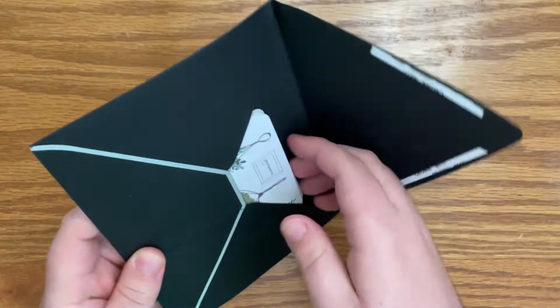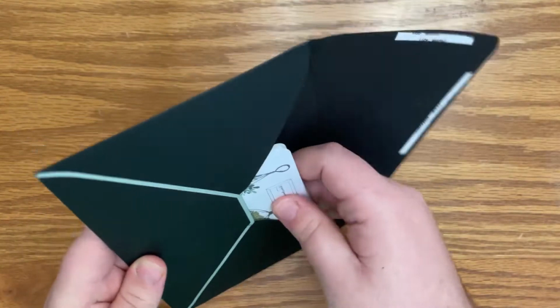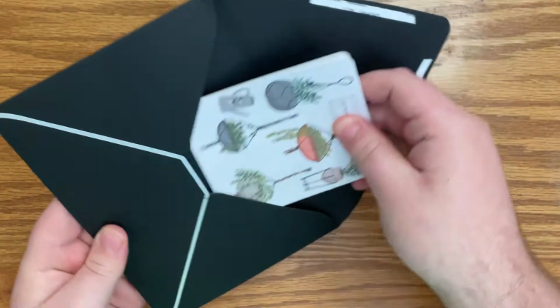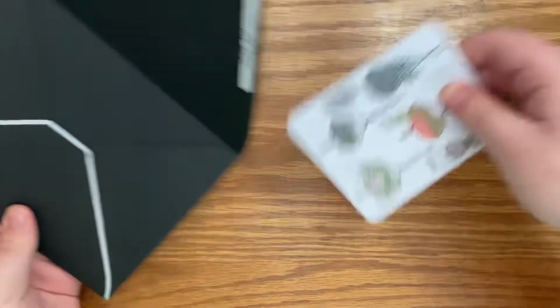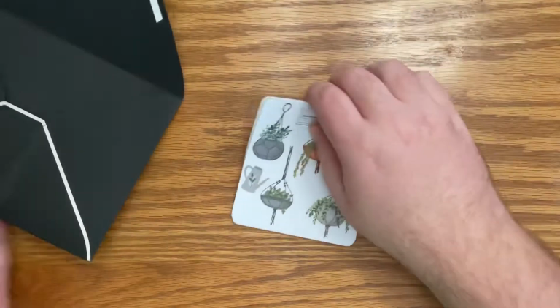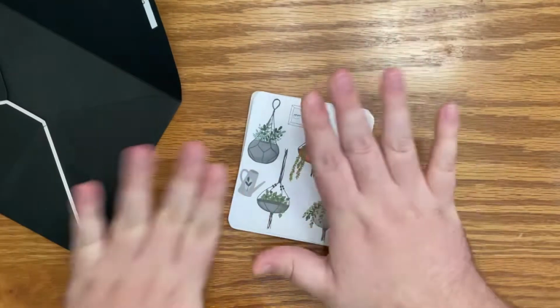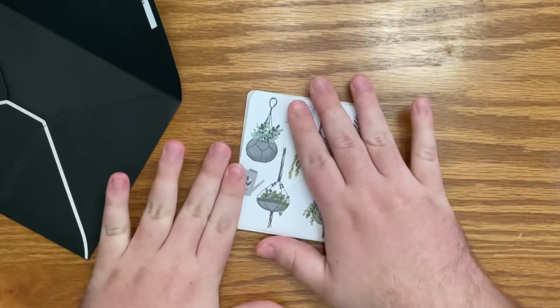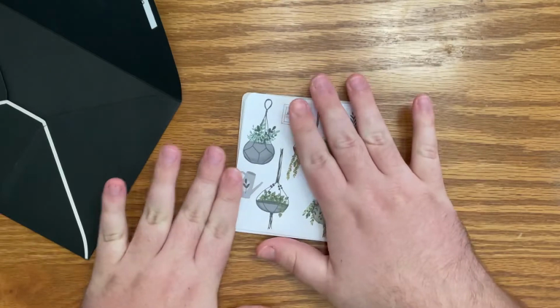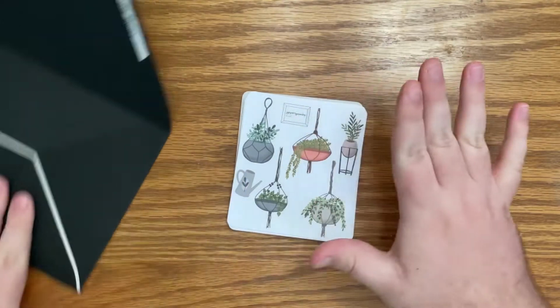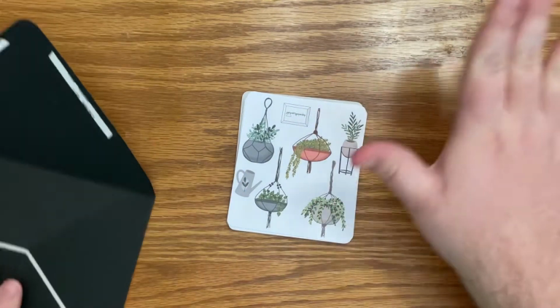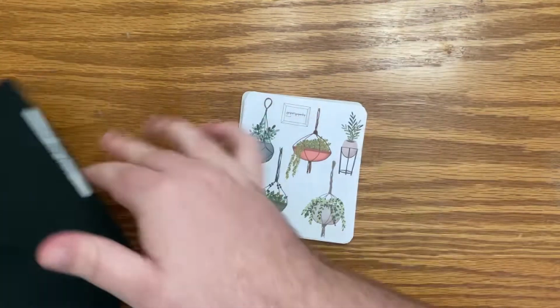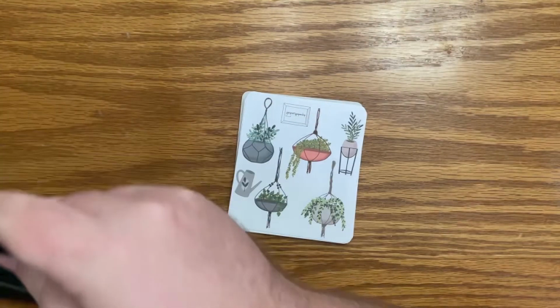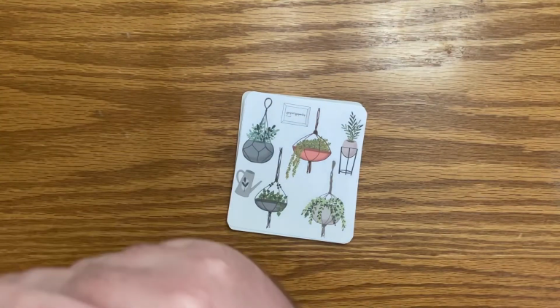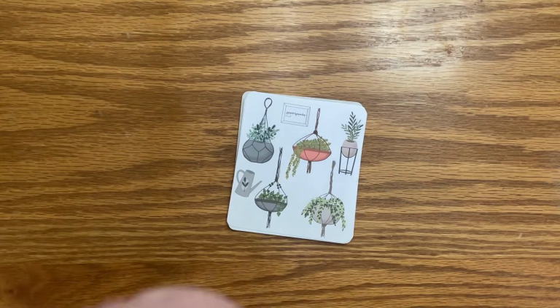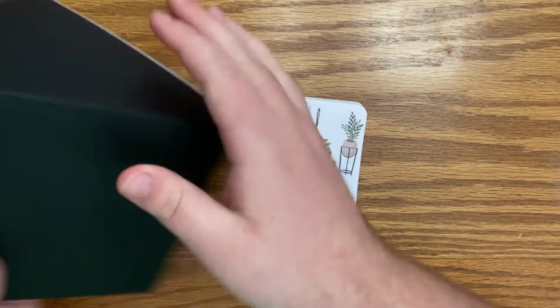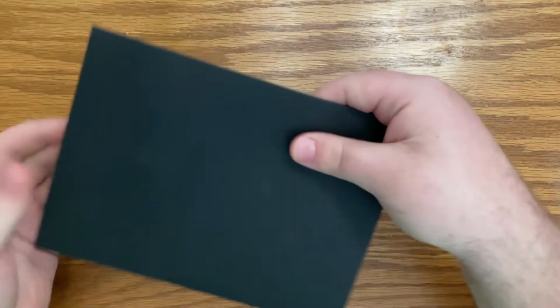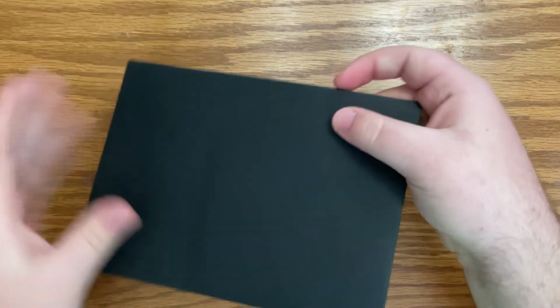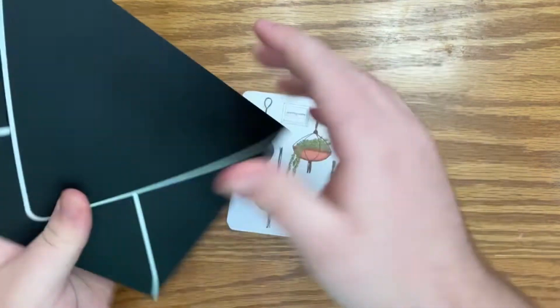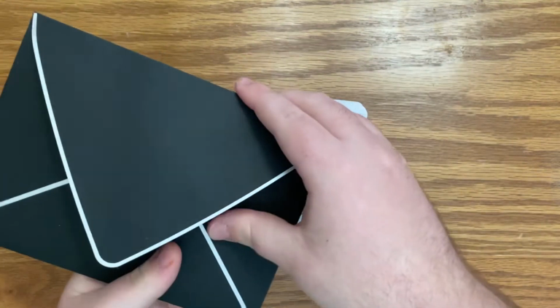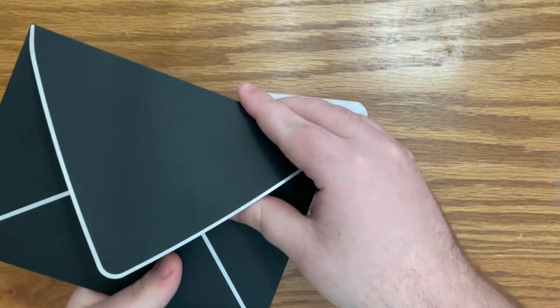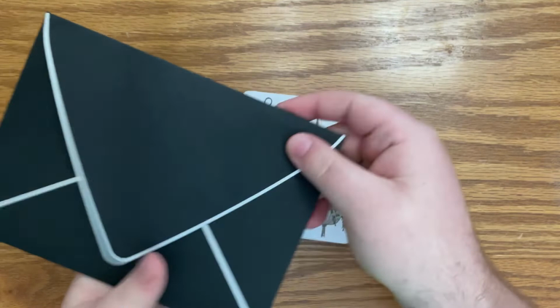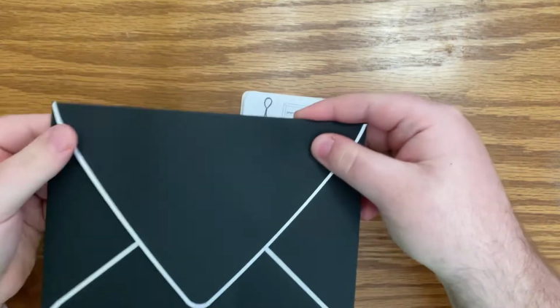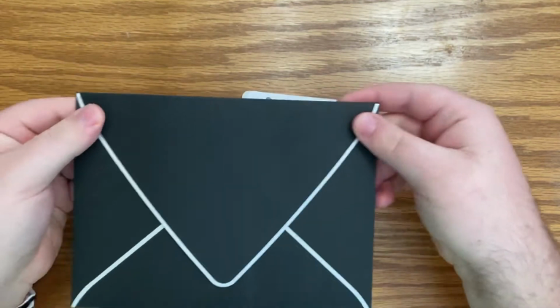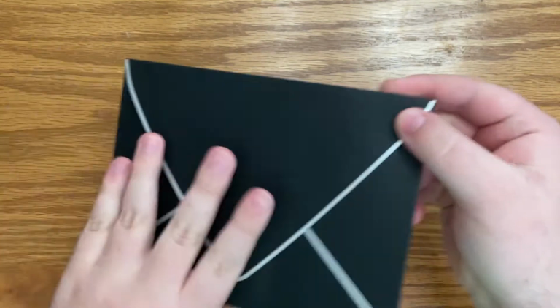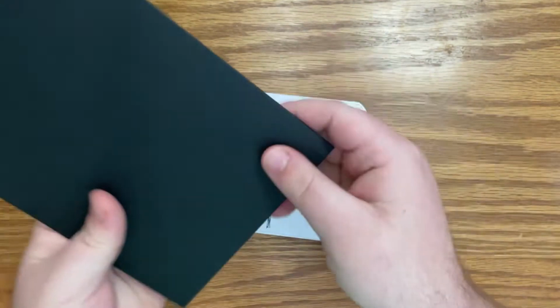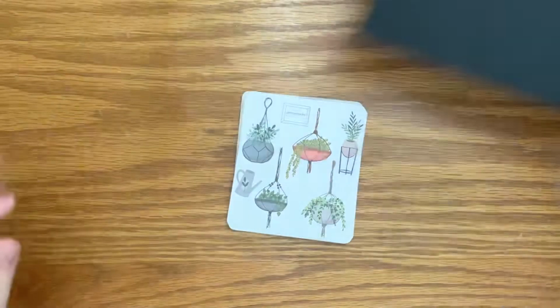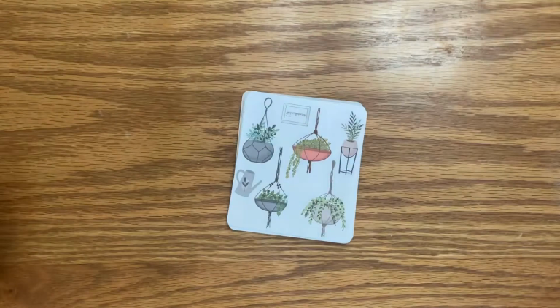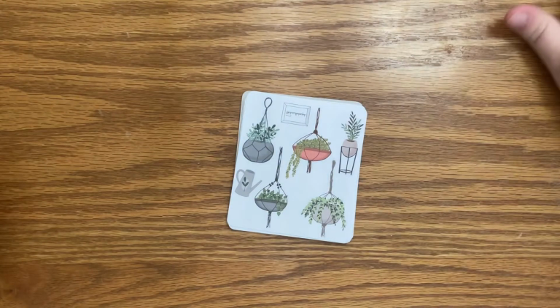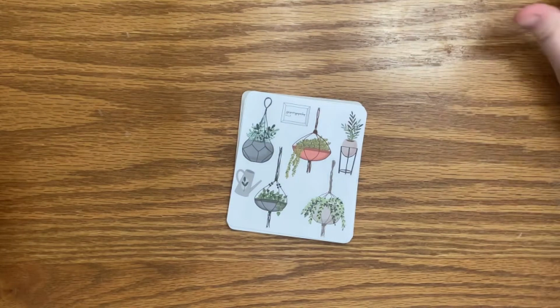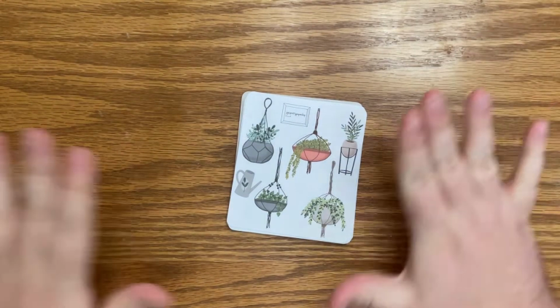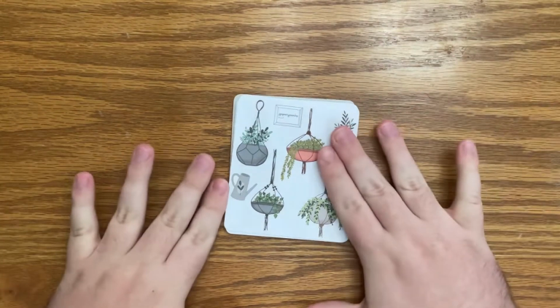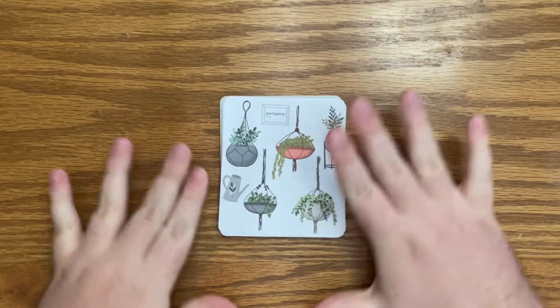So let's just dive into these stickers! Oh my gosh, you're getting a first impression. Look at this cute little envelope it comes in — I am not throwing this away. Super cute. Okay, so to the stickers.